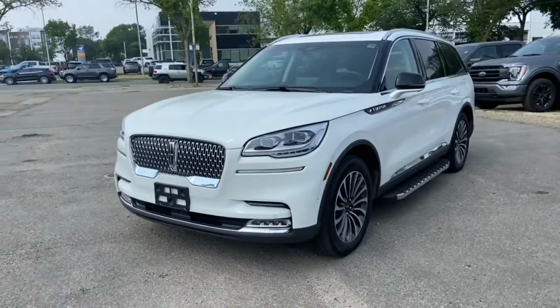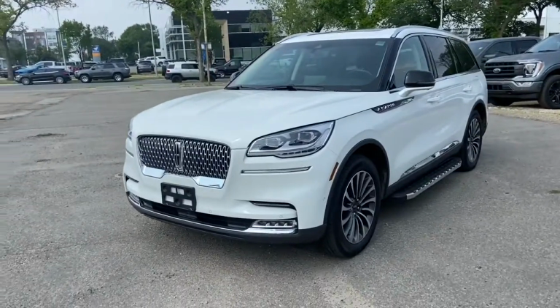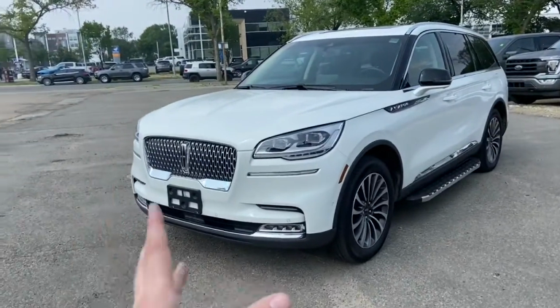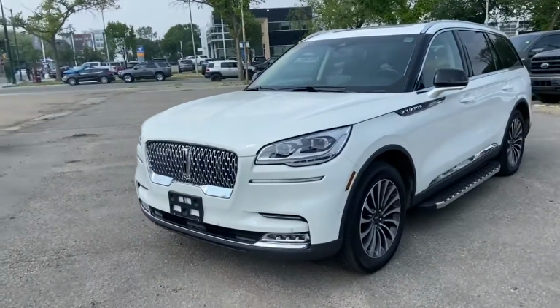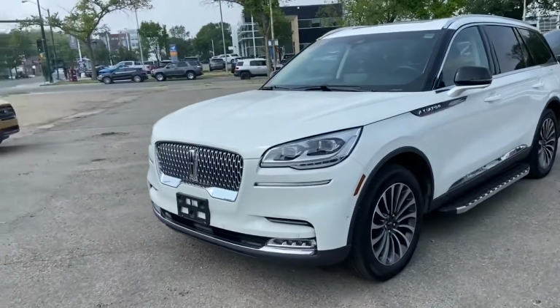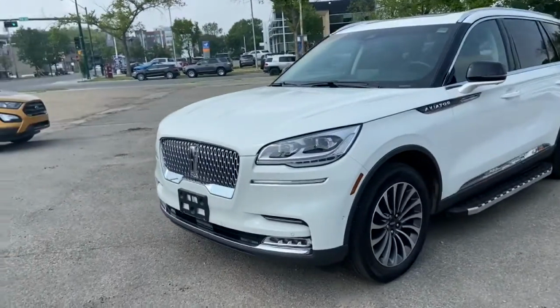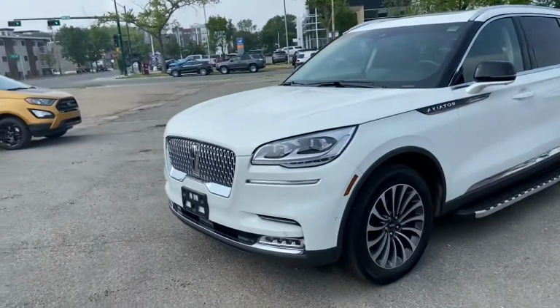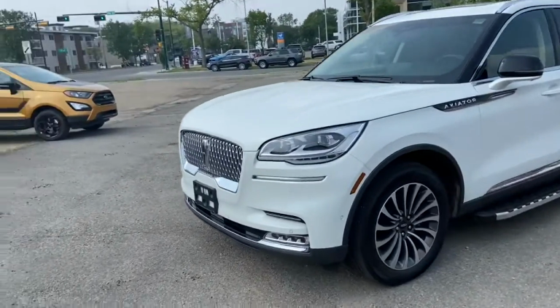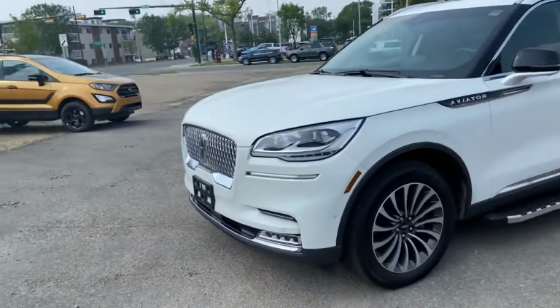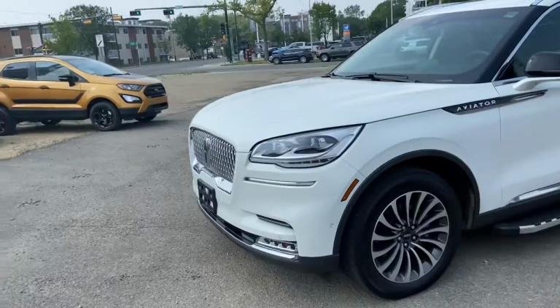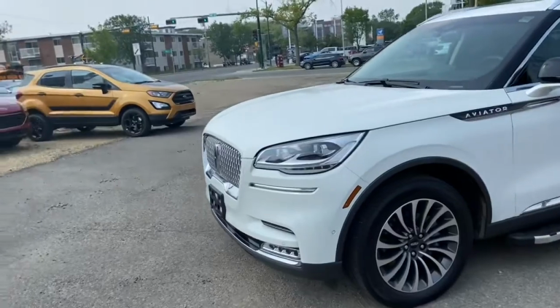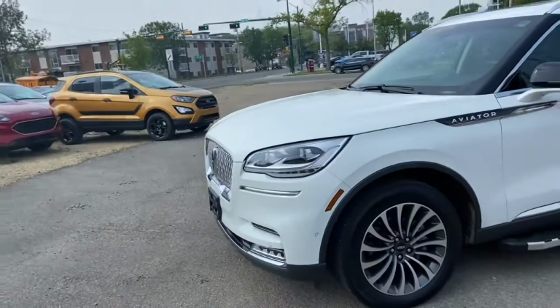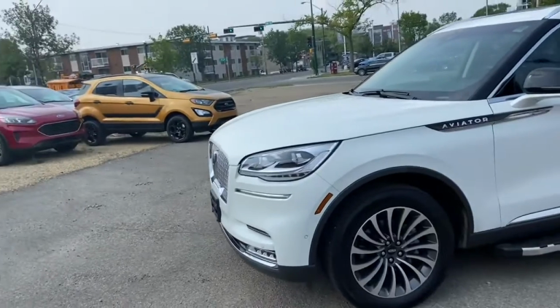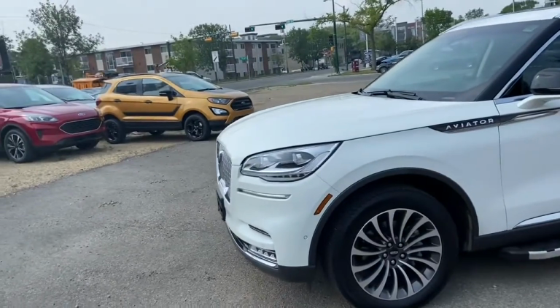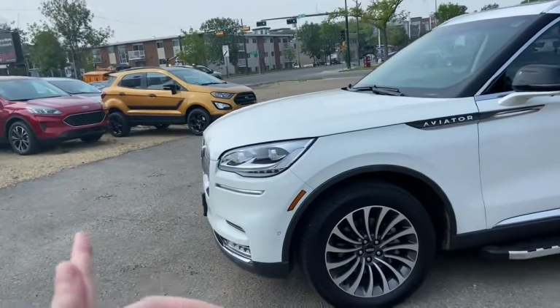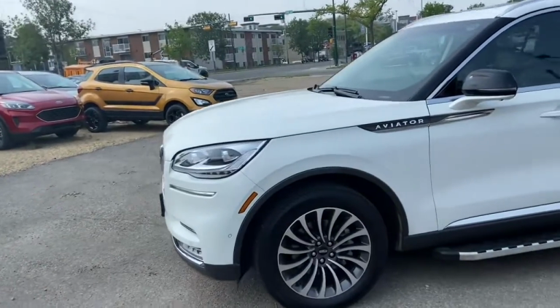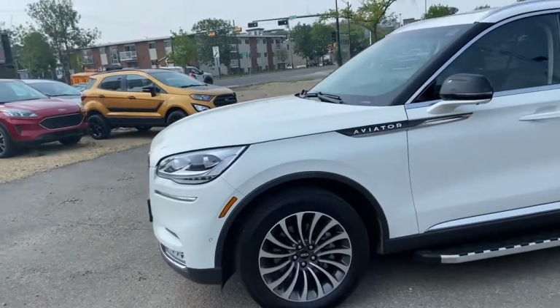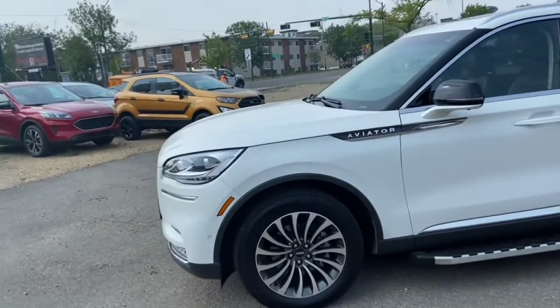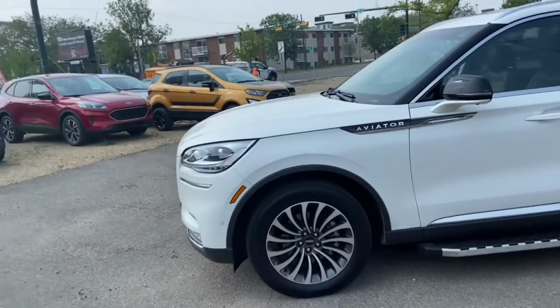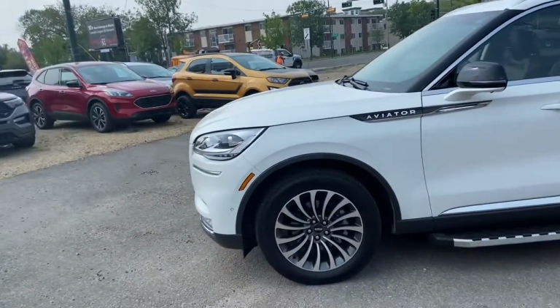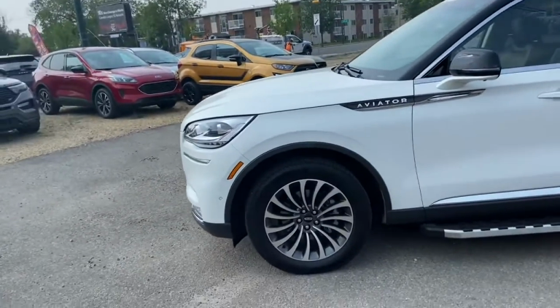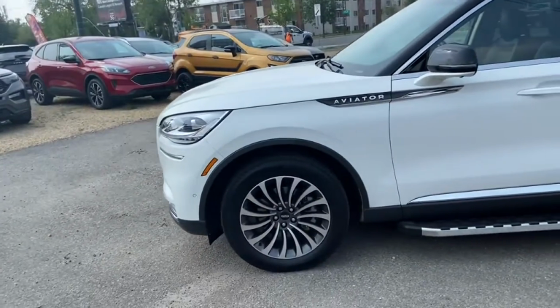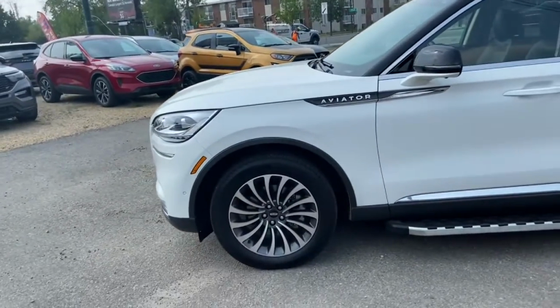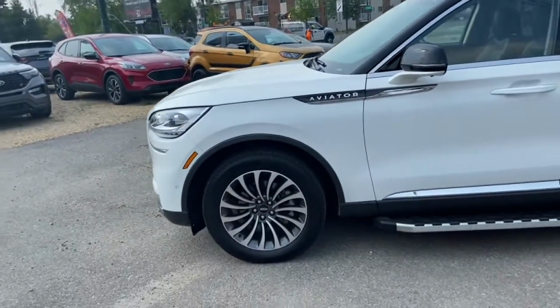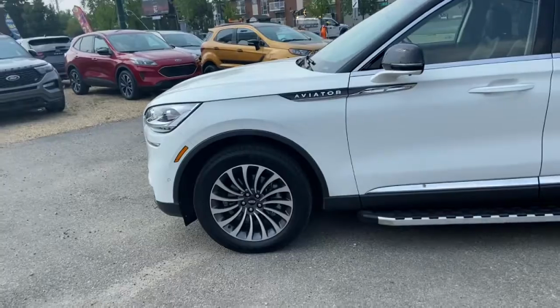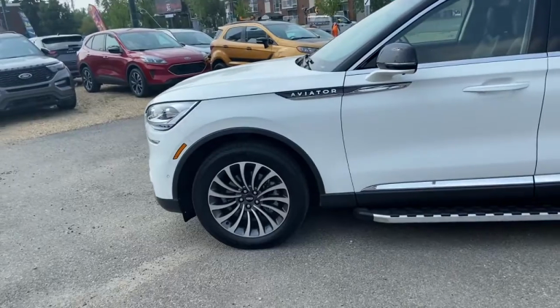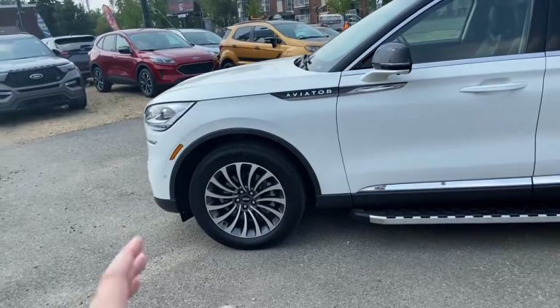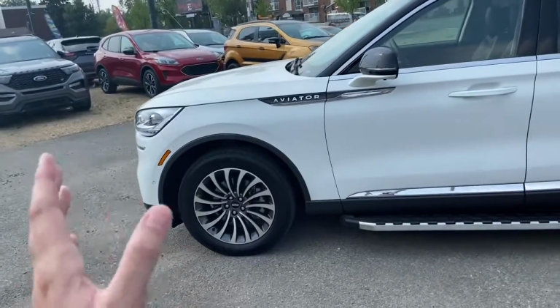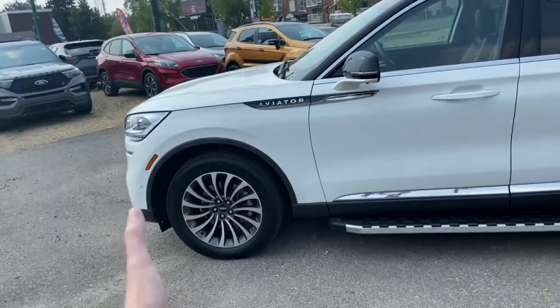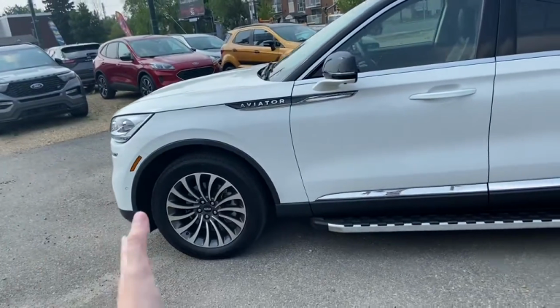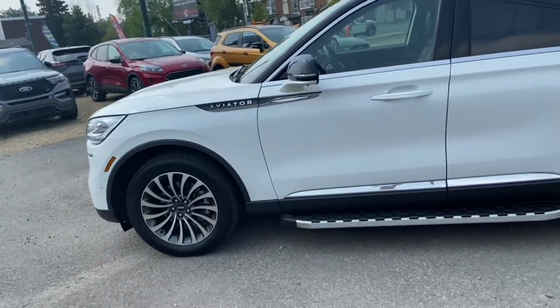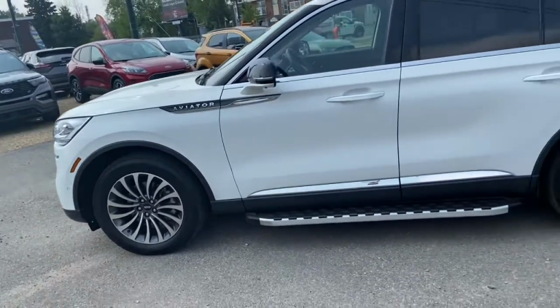Taking a look at the front of the vehicle, we have LED lighting. We also have front sensors. There's a camera up front as well, as part of the 360-degree camera system. This SUV has alloy wheels.